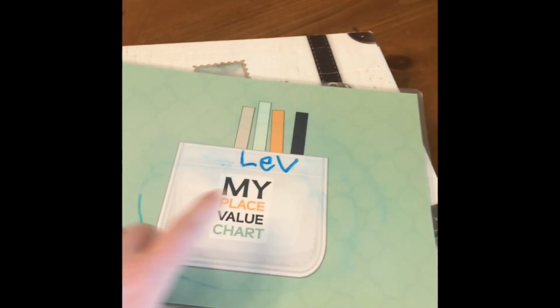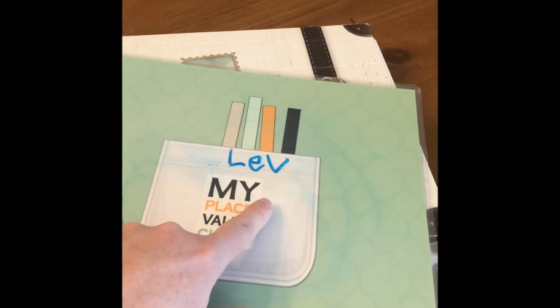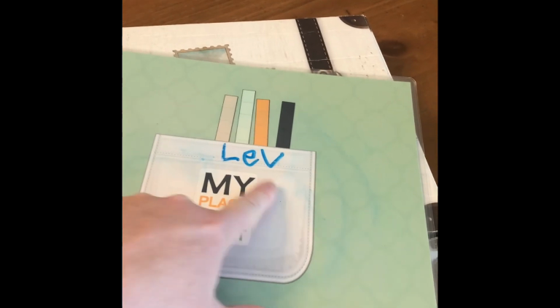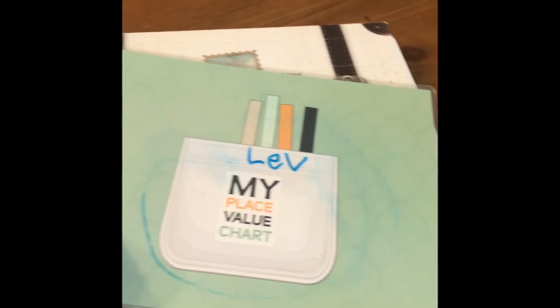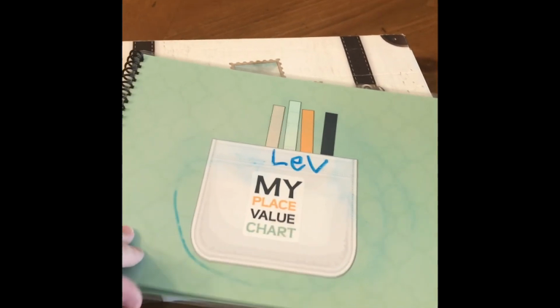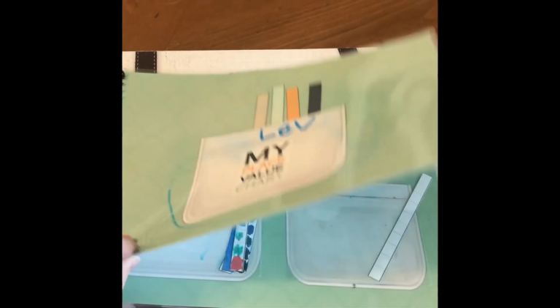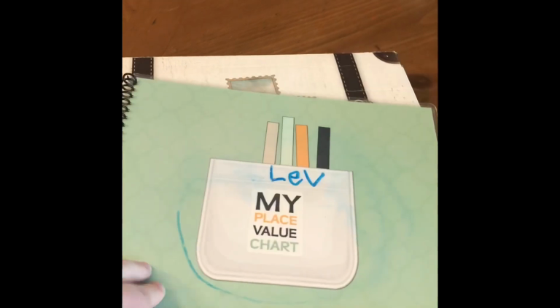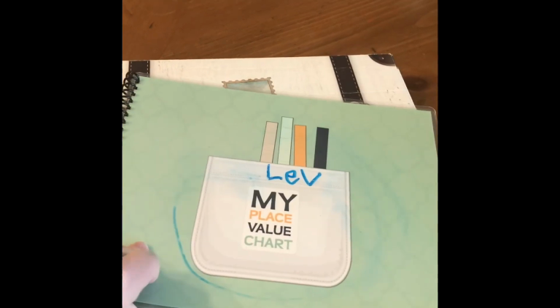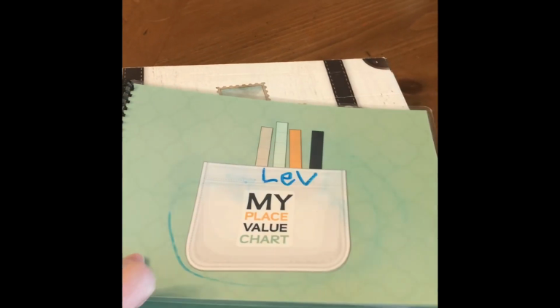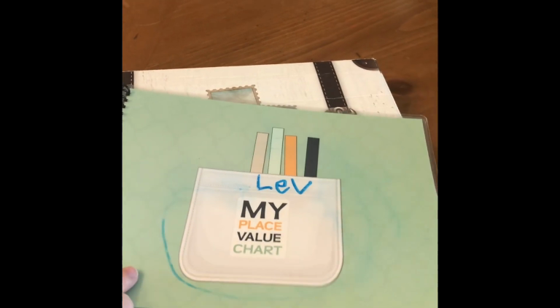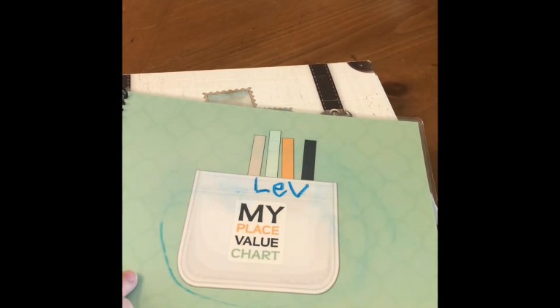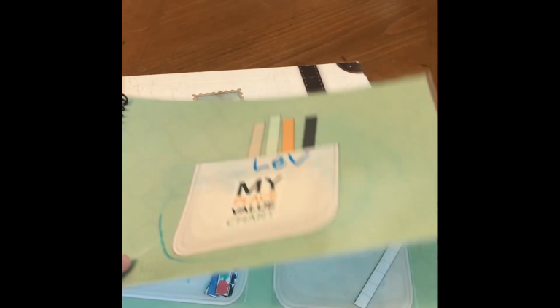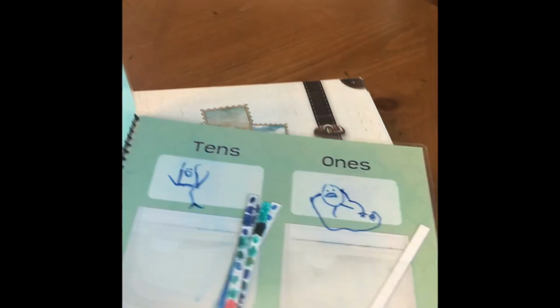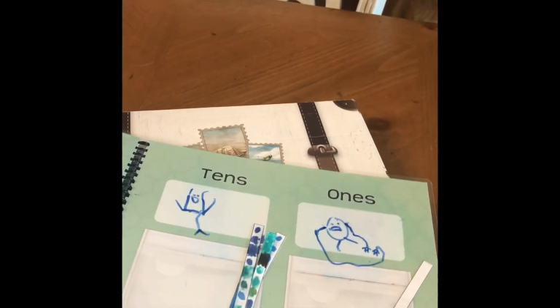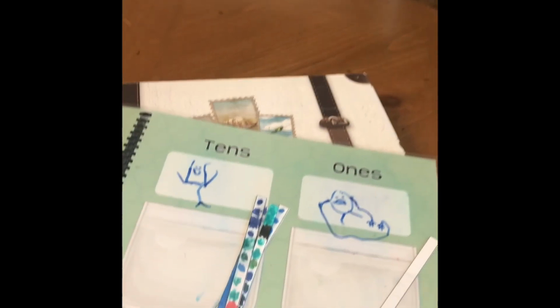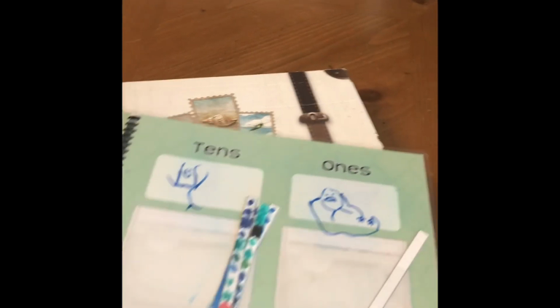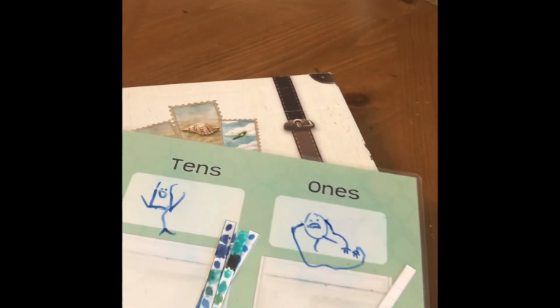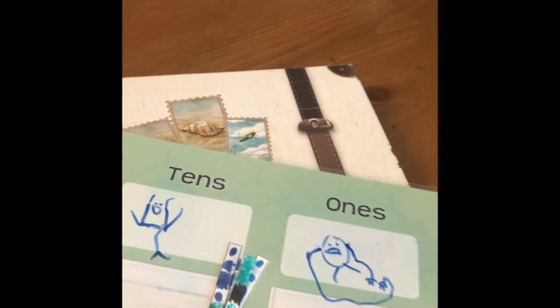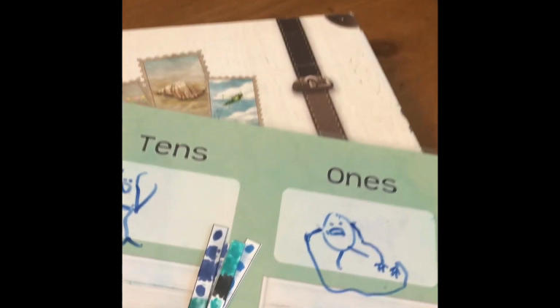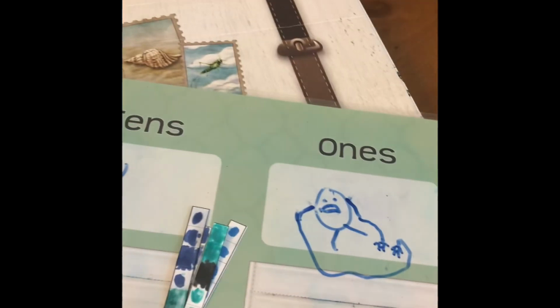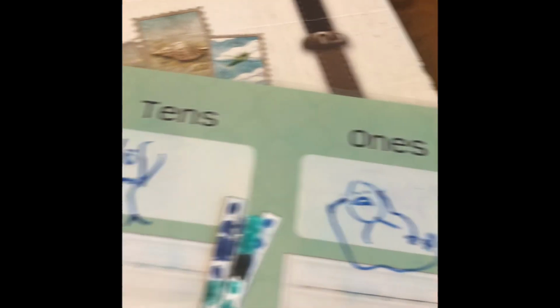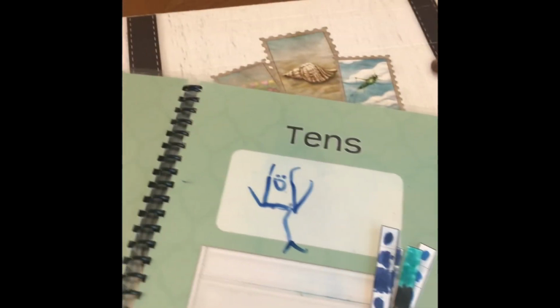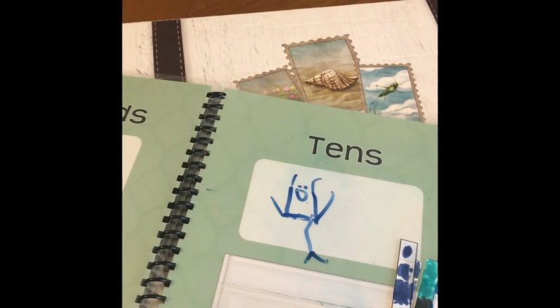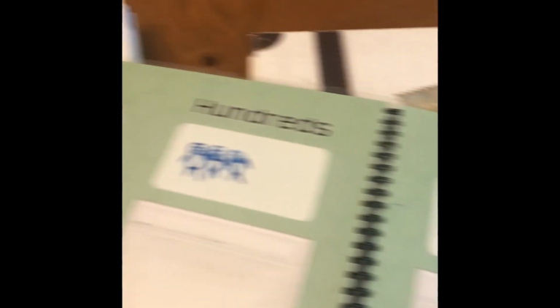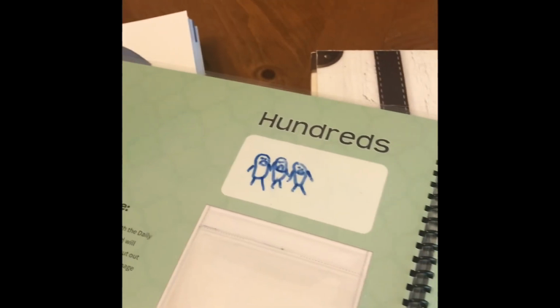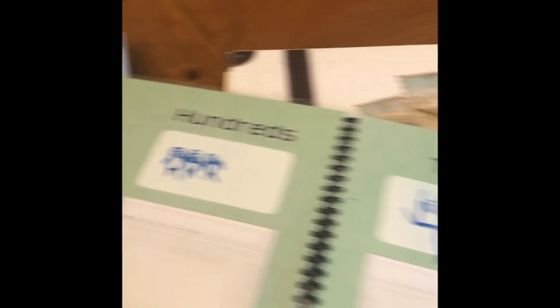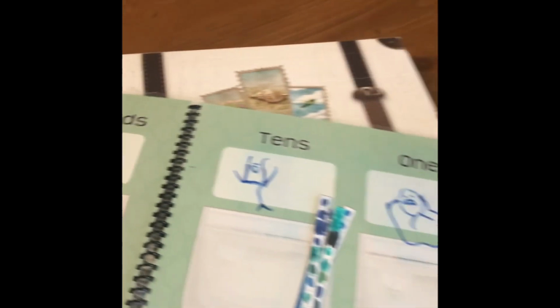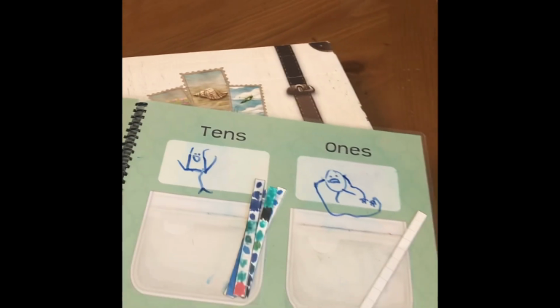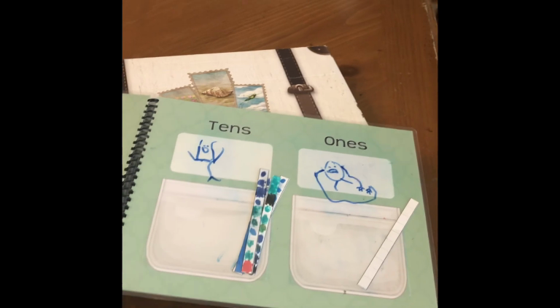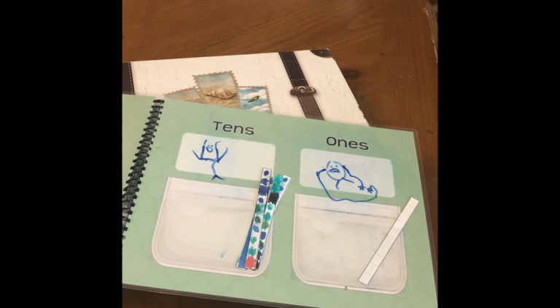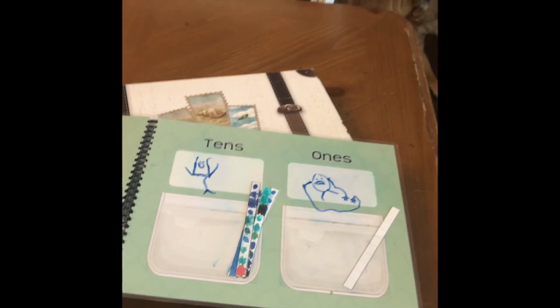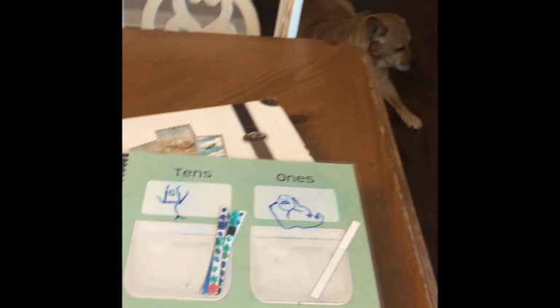This is my son's place value chart that he used last year when he did level one. His eye got erased. It's laminated, so my kids would draw on it with dry erase markers and they always made their numbers into characters, because both my little boys are just creative like that.